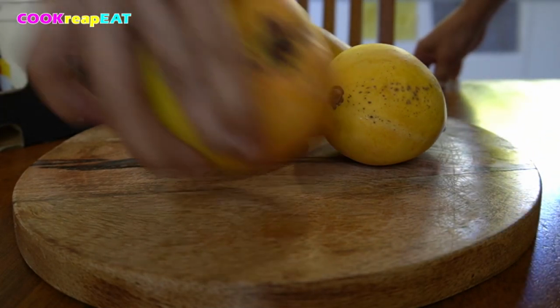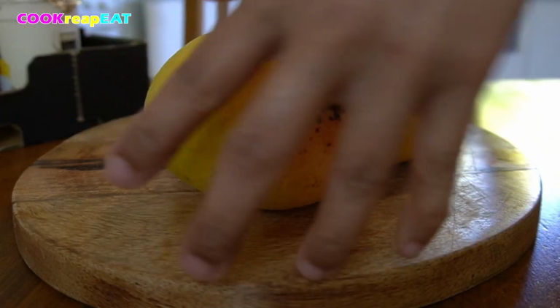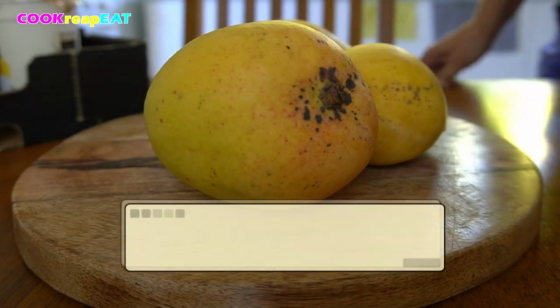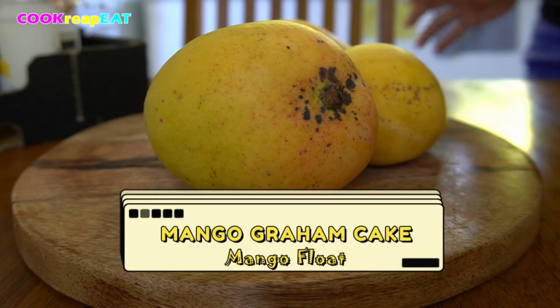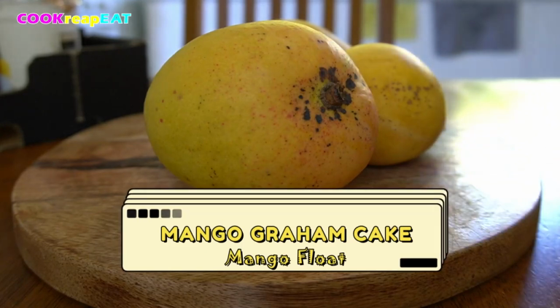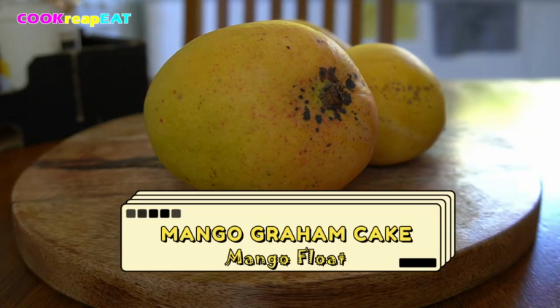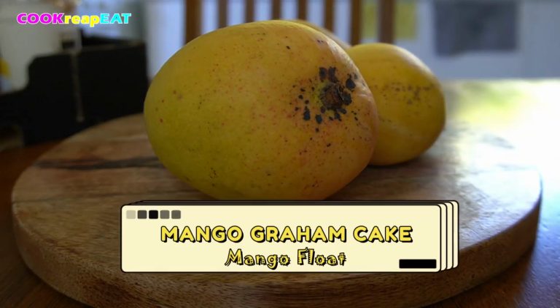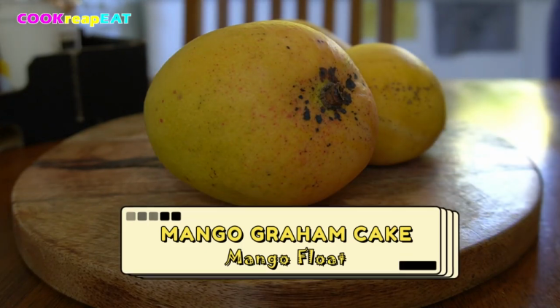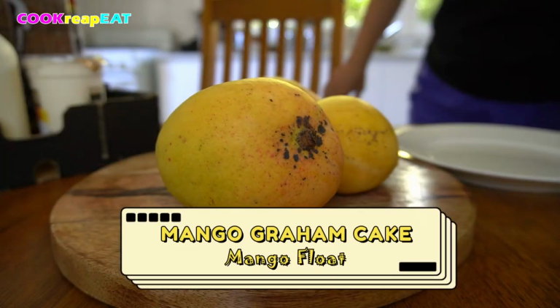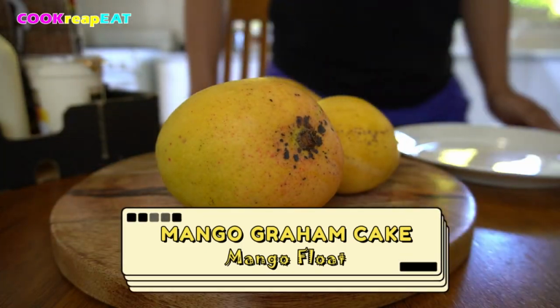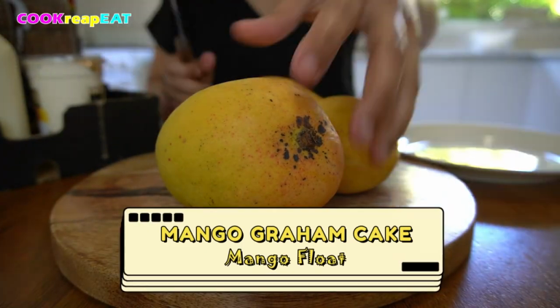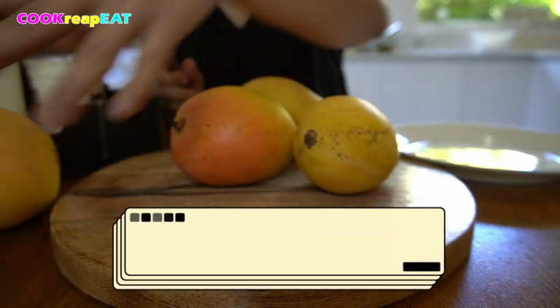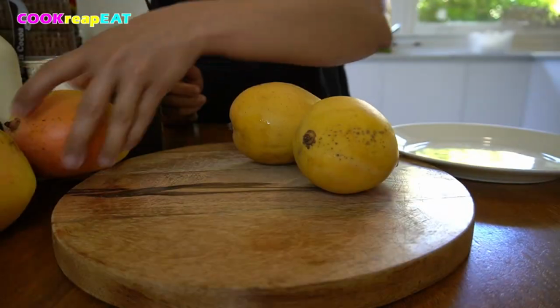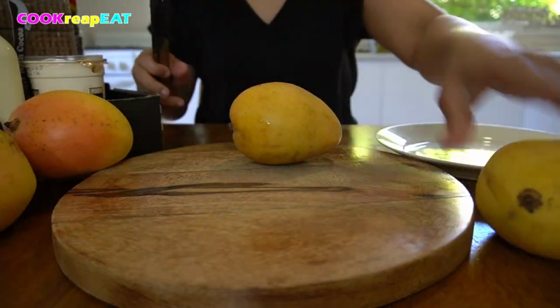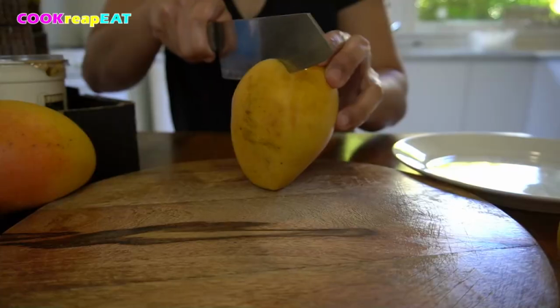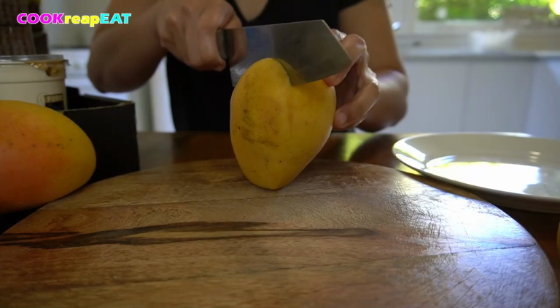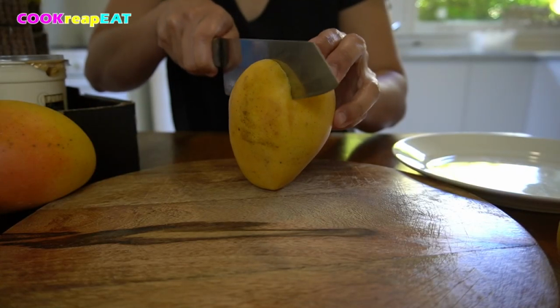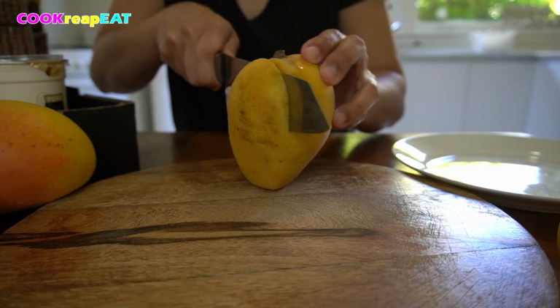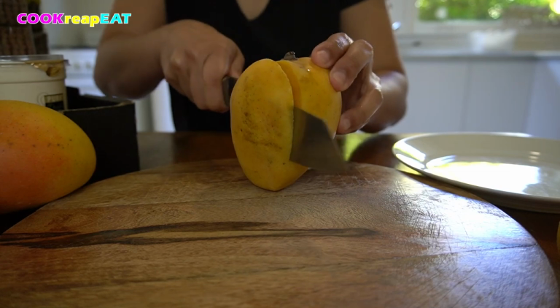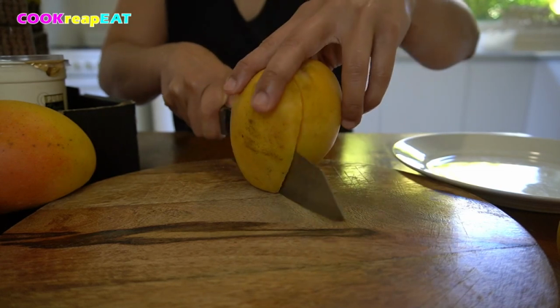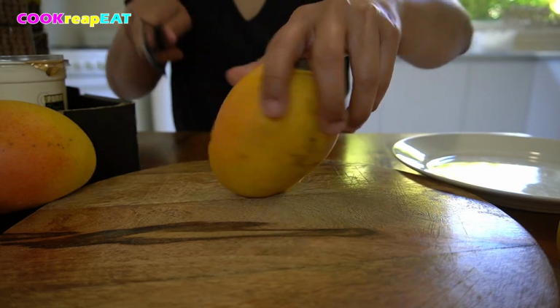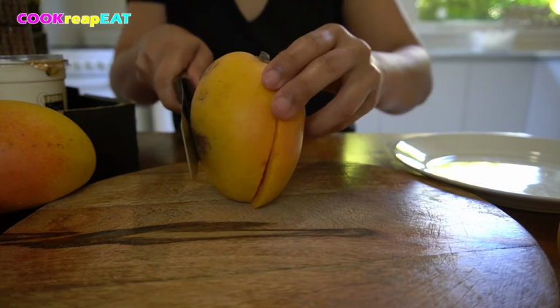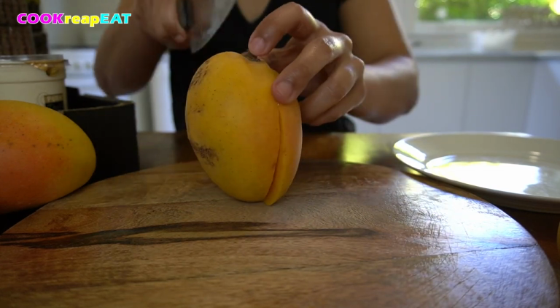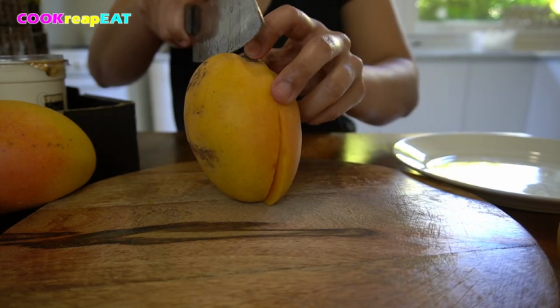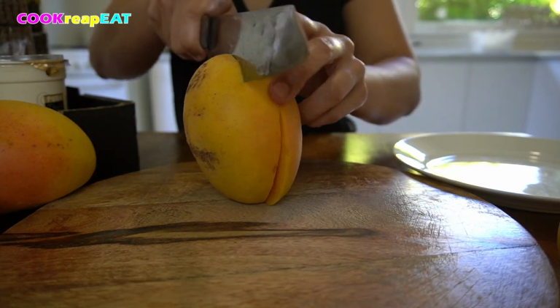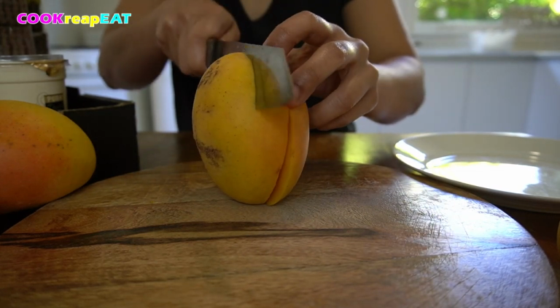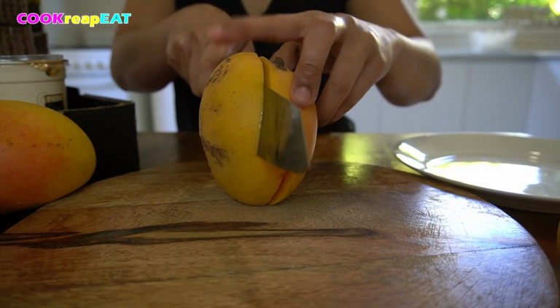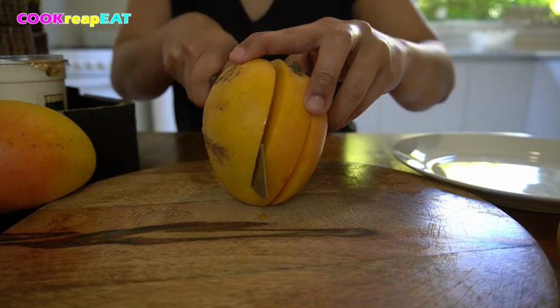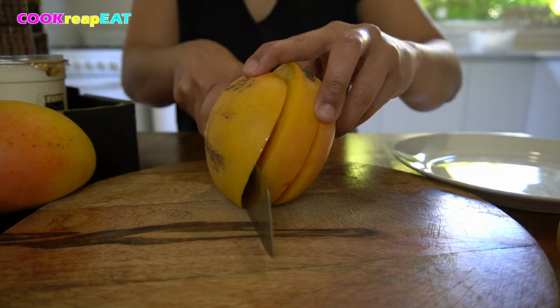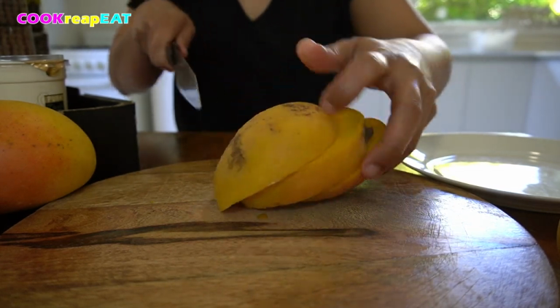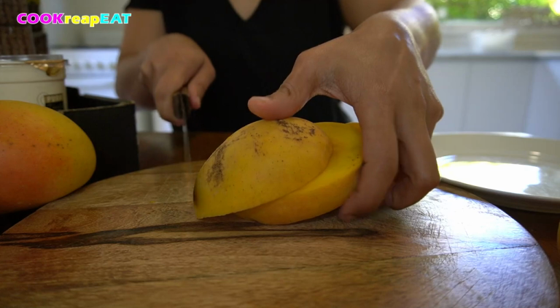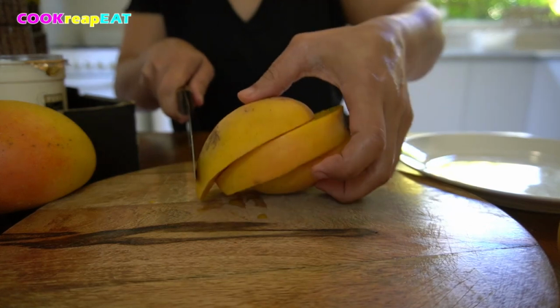This is mango graham cake, also known as mango float. This cake is so popular in the Philippines, especially when mangoes are in season. I am not here to teach you how to cook, but I'm gonna show you that this dessert is so easy to make, even if you are not a cook.